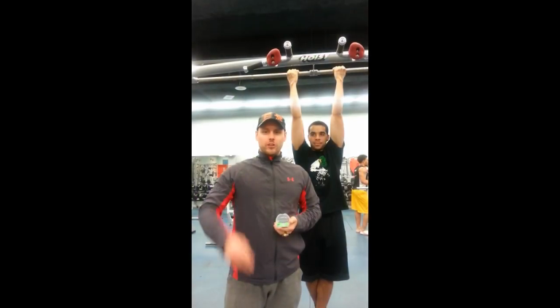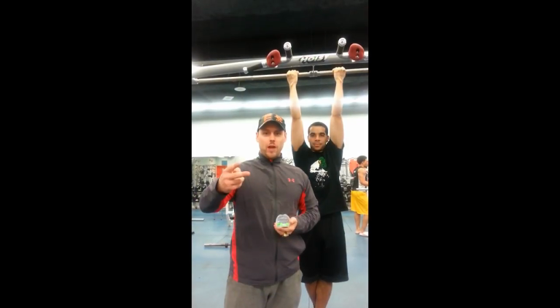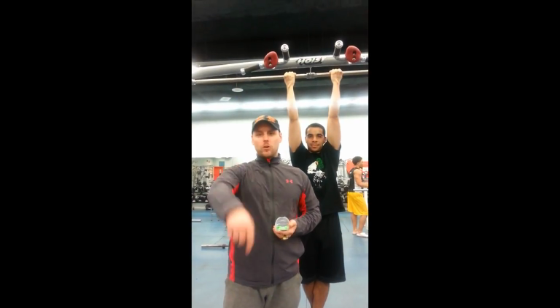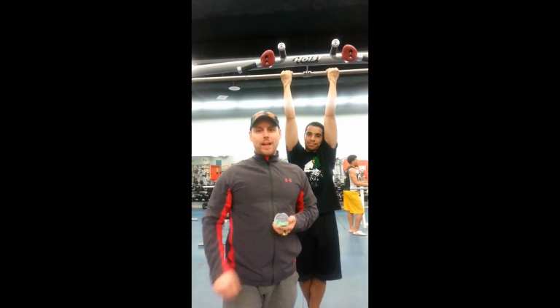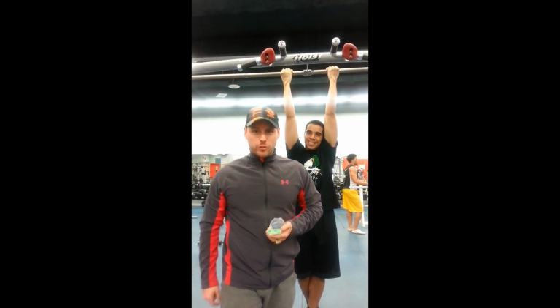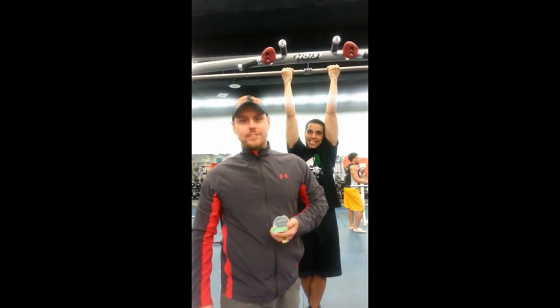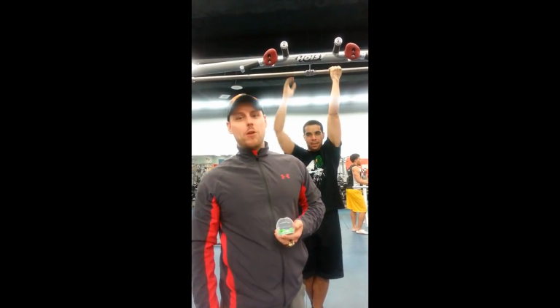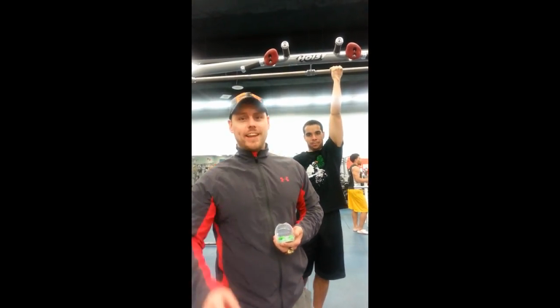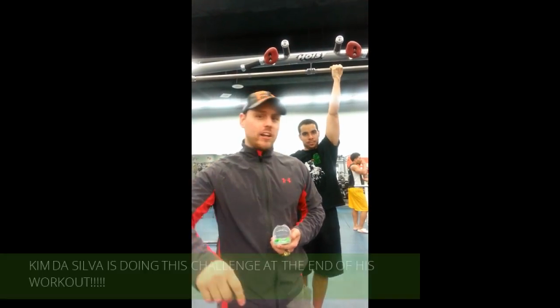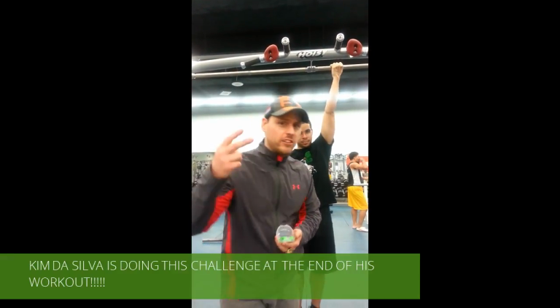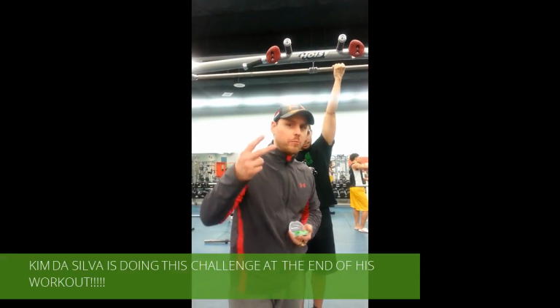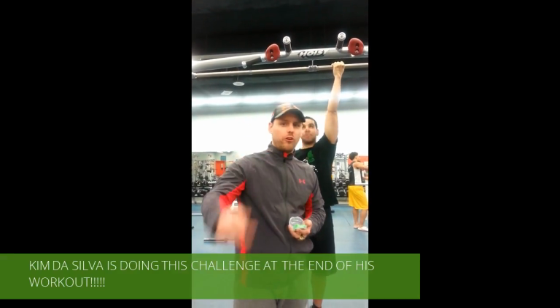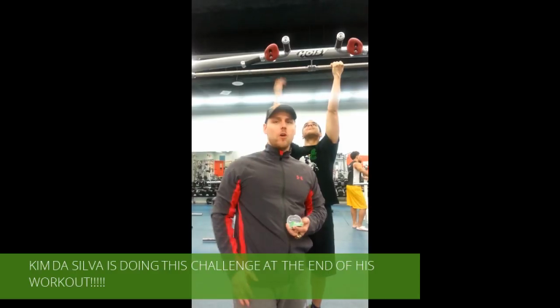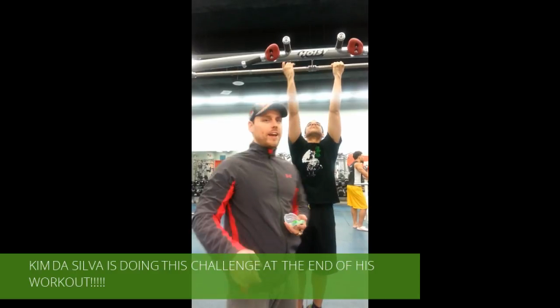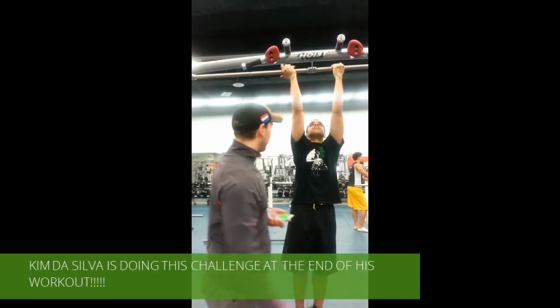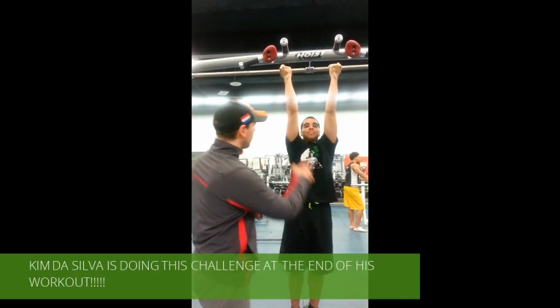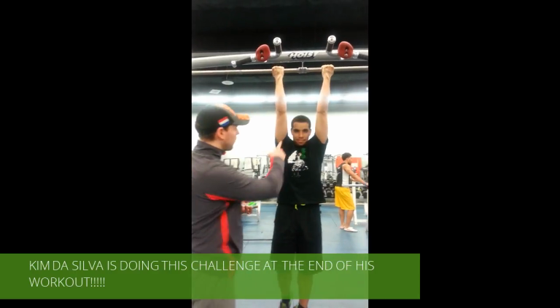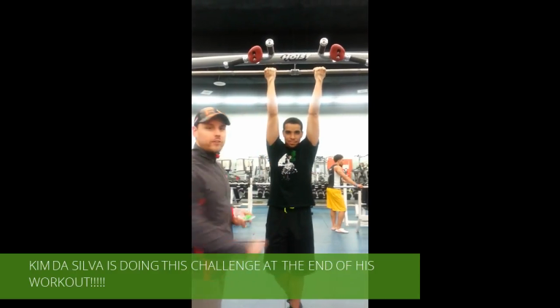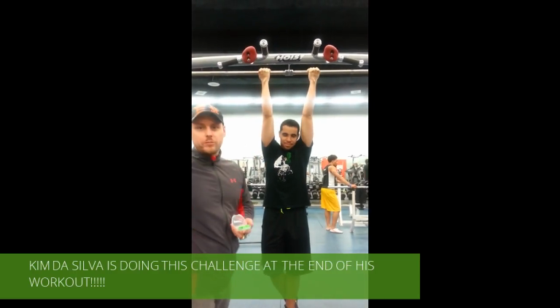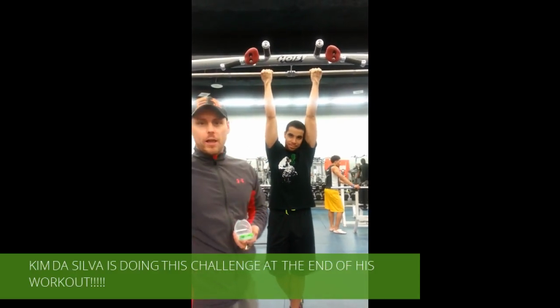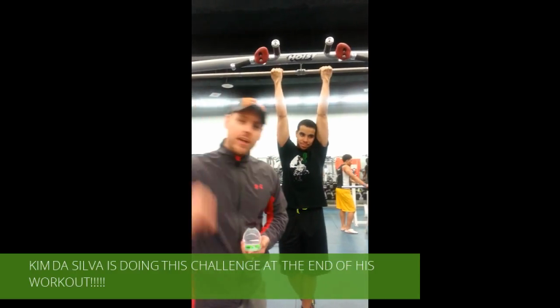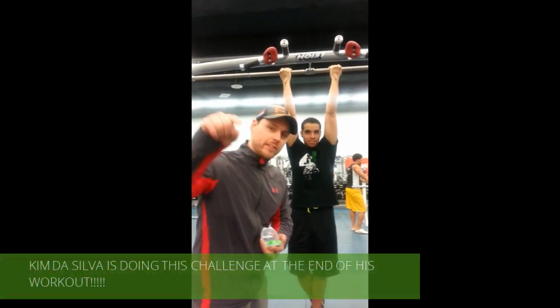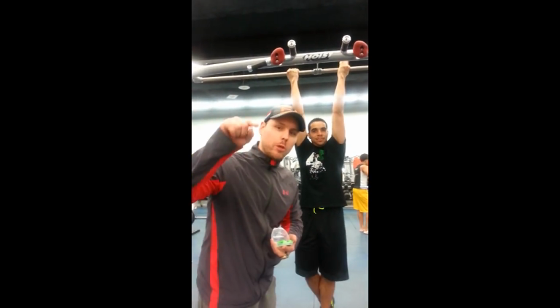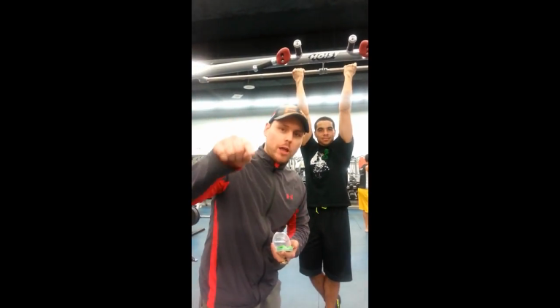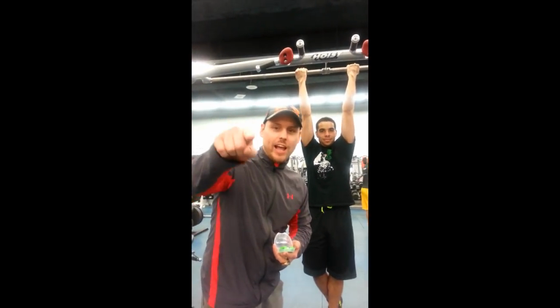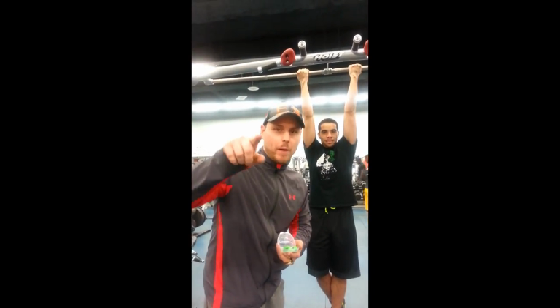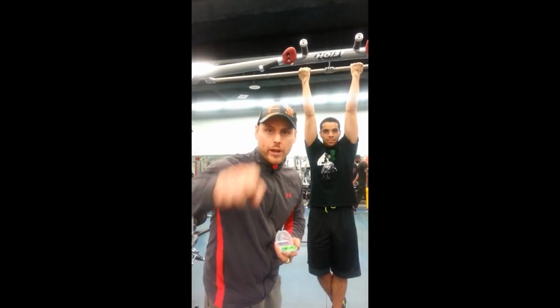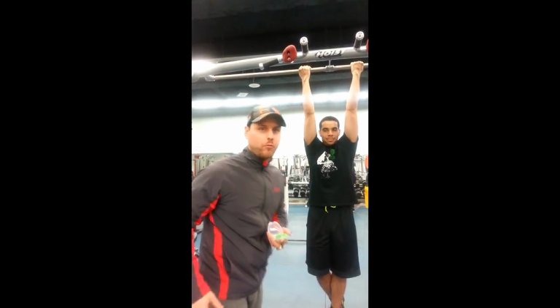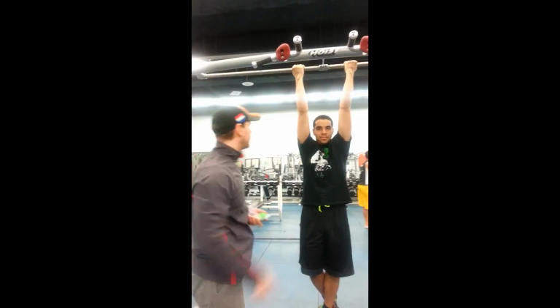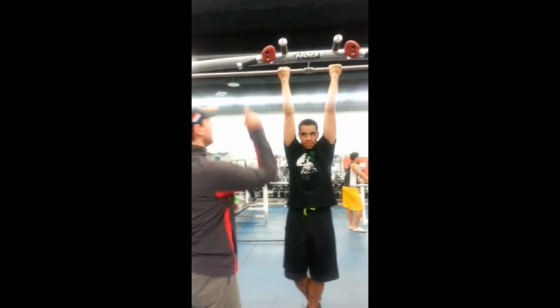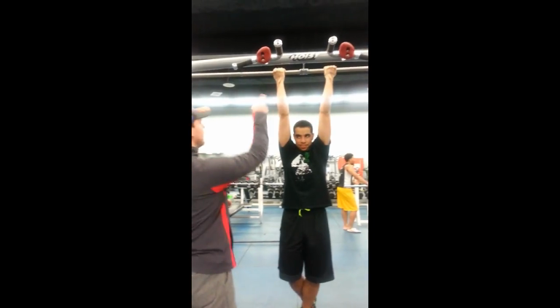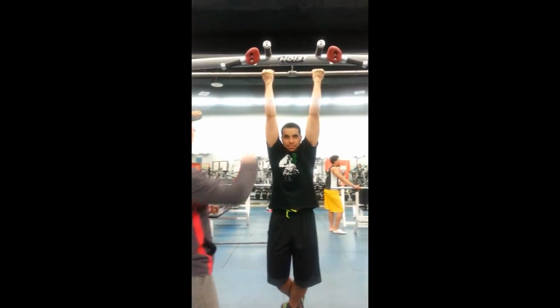Welcome back to the Stretching Samurai. Today we got challenge number two. We got Kim De Silva ready to do his pull-ups. Let's do the pull-up challenge by New Age Performance. Let's go.